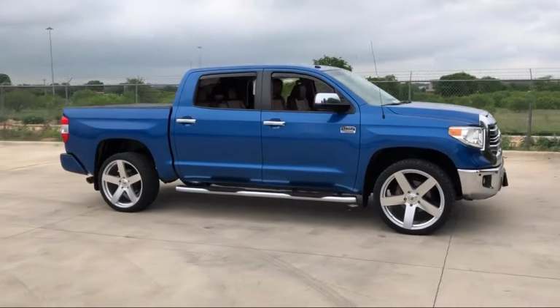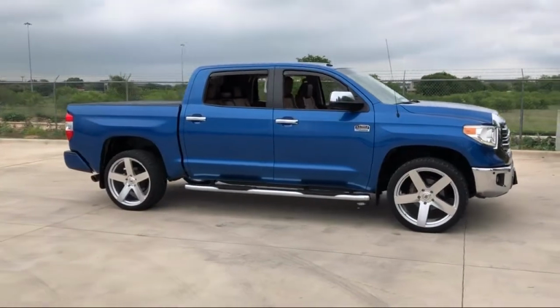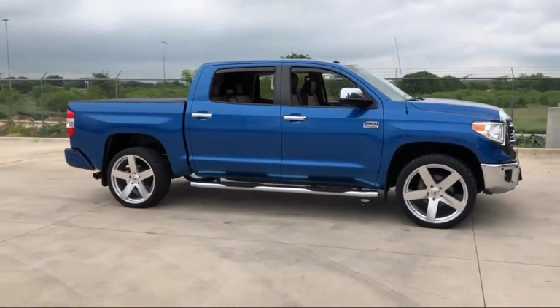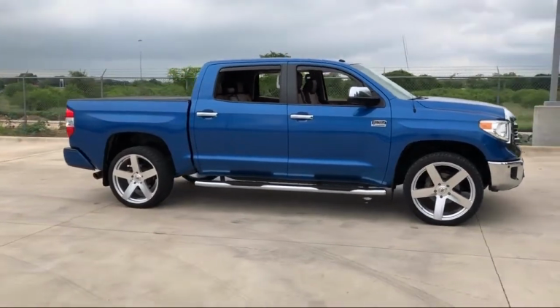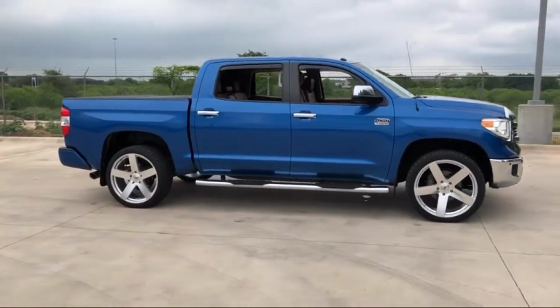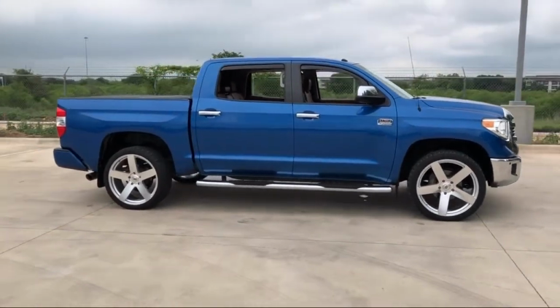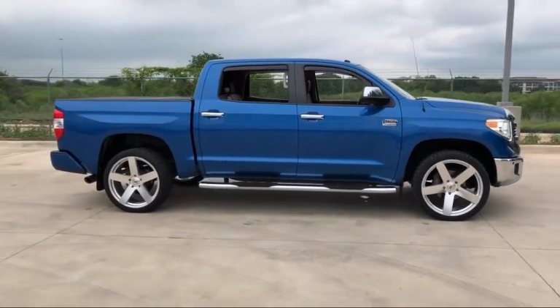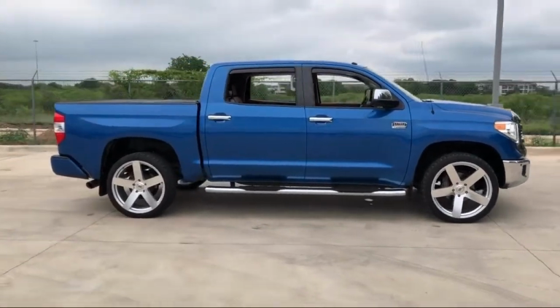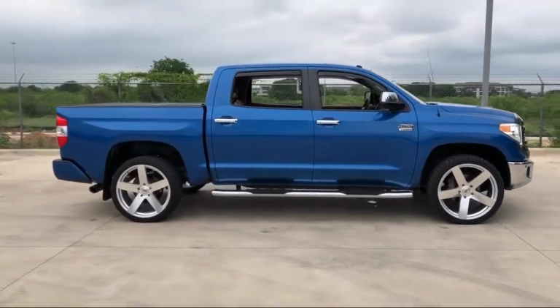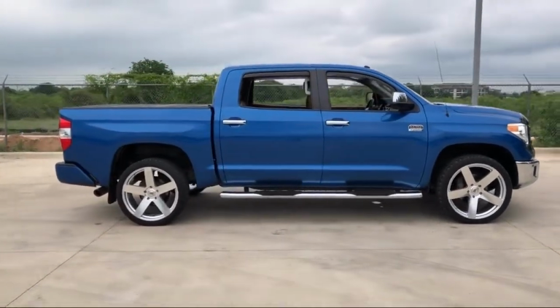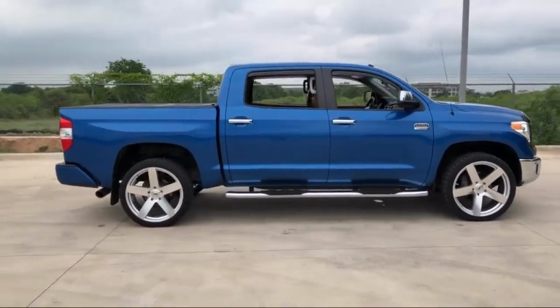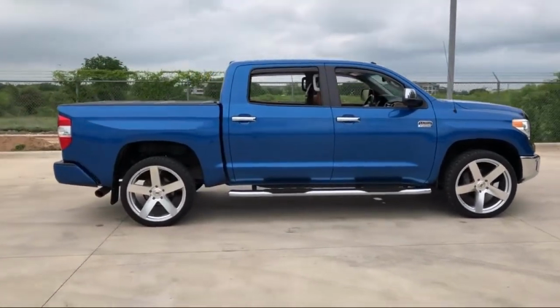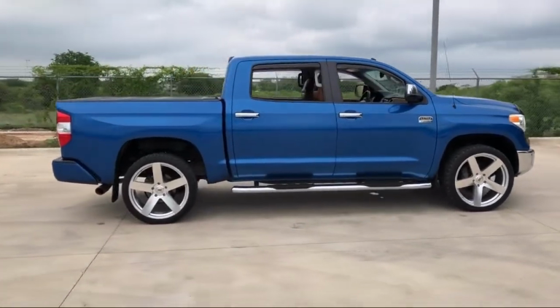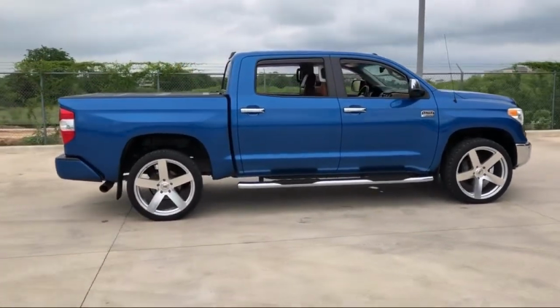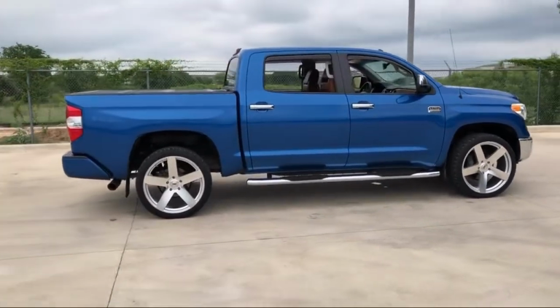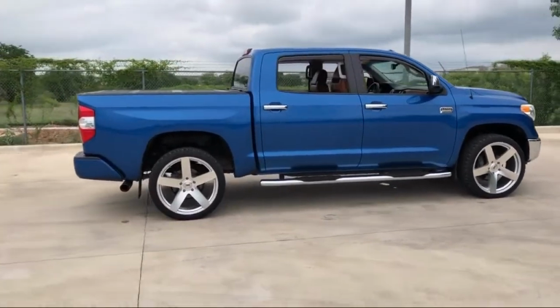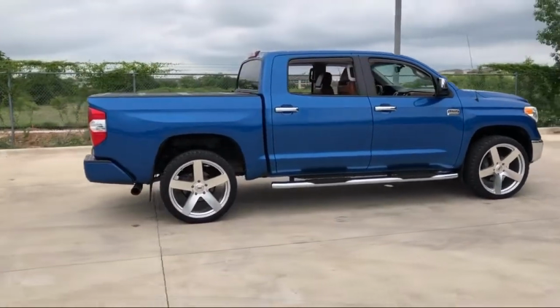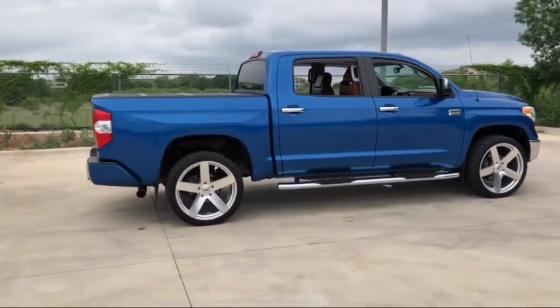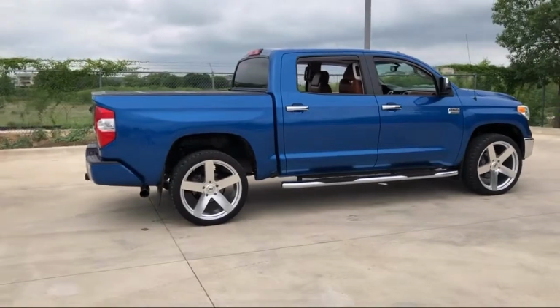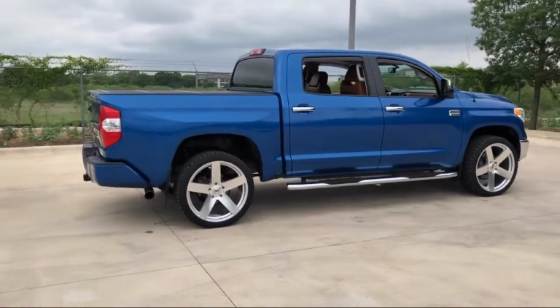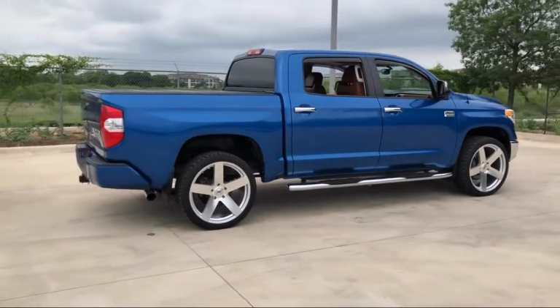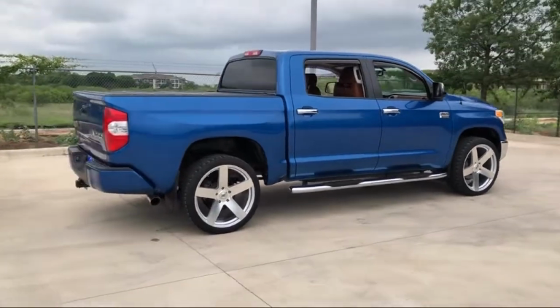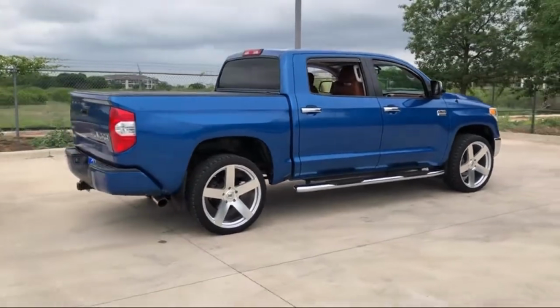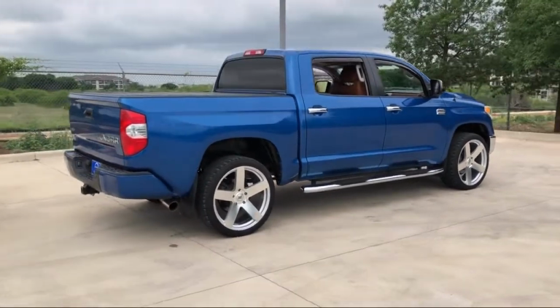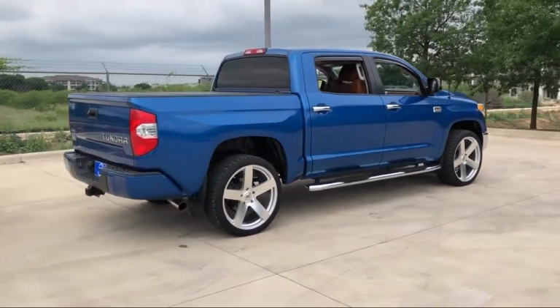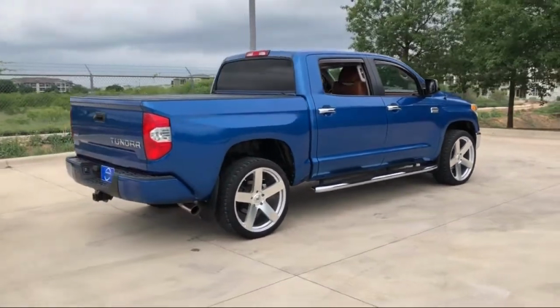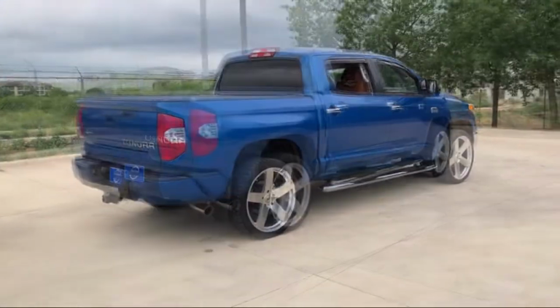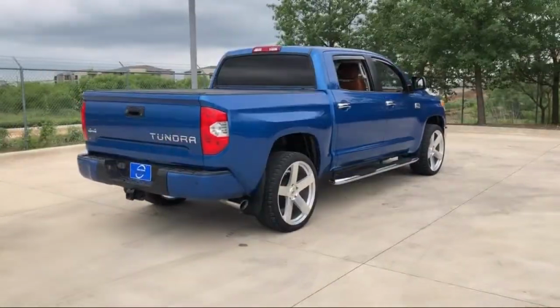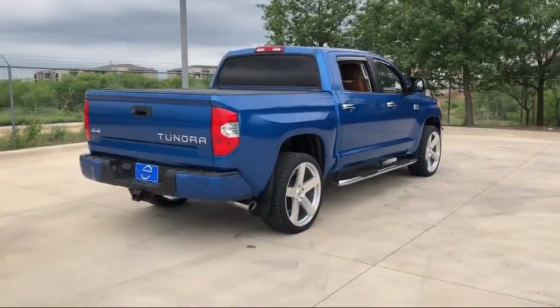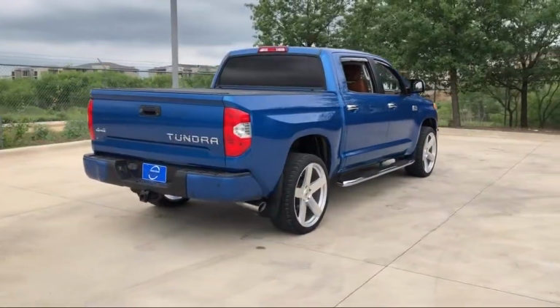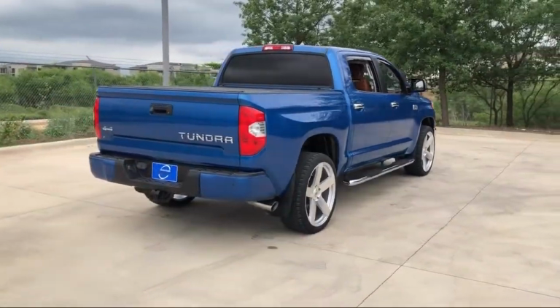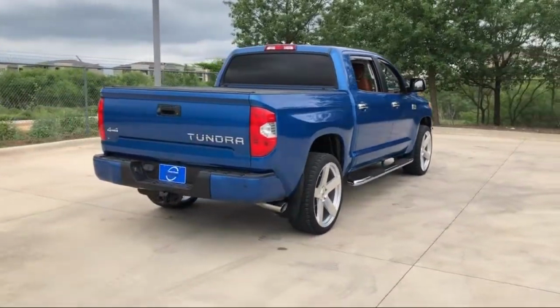As Austin's nicest and newest VW store, we invite you to come in and see what Onion Creek Volkswagen can do for you. We are home of The Sweet Deal.